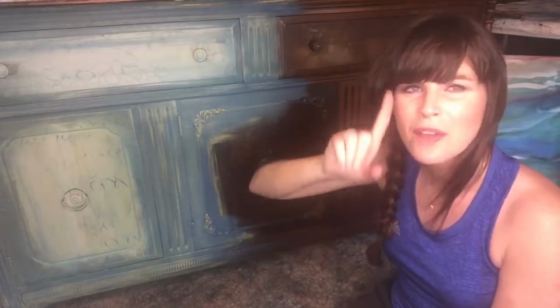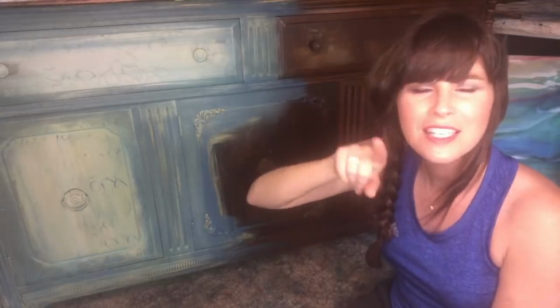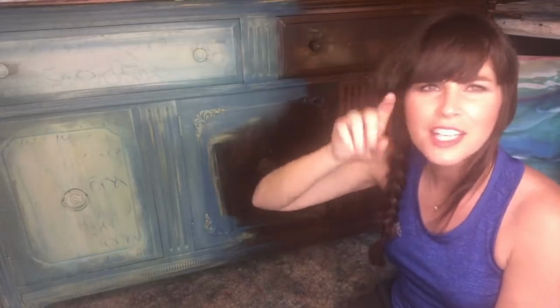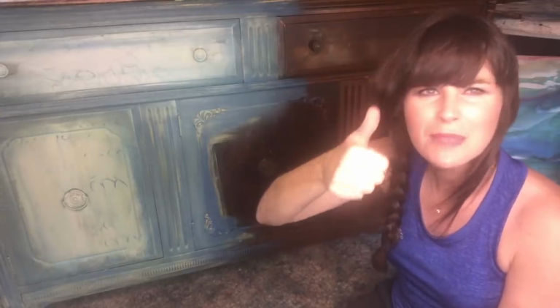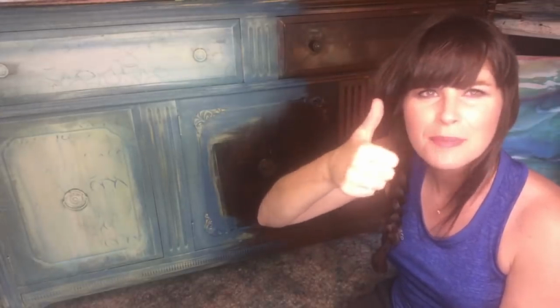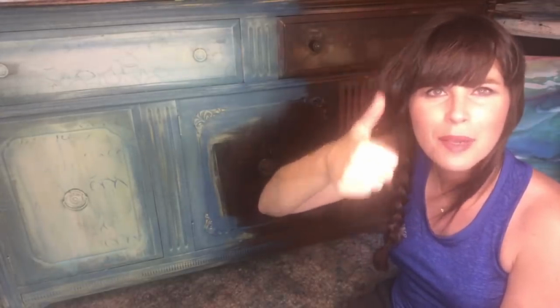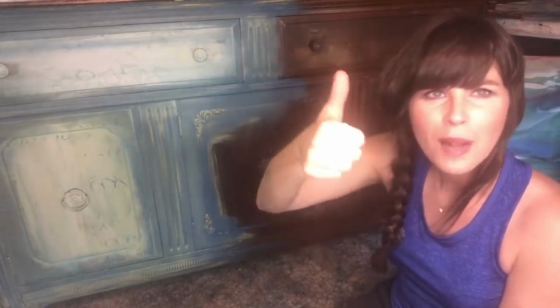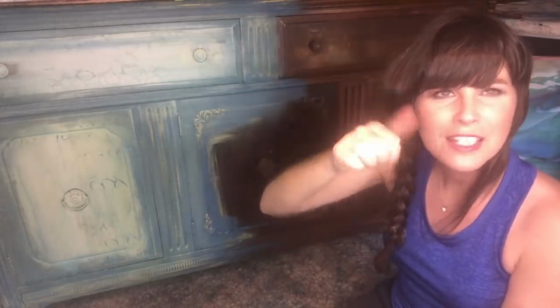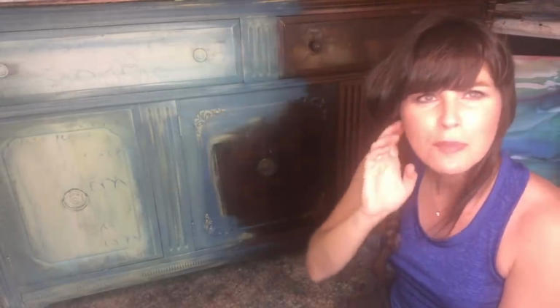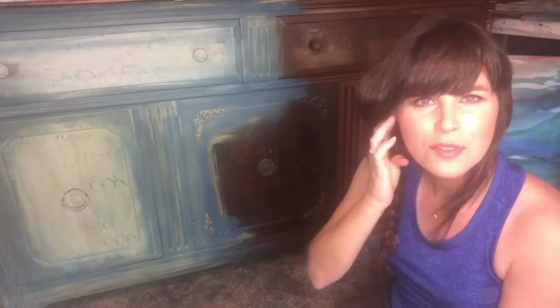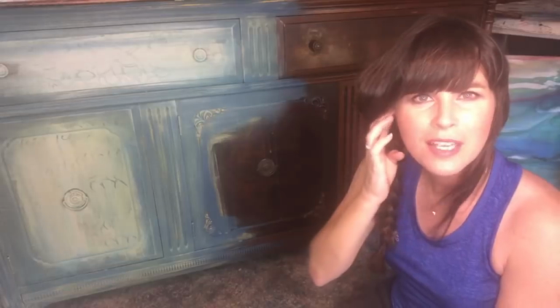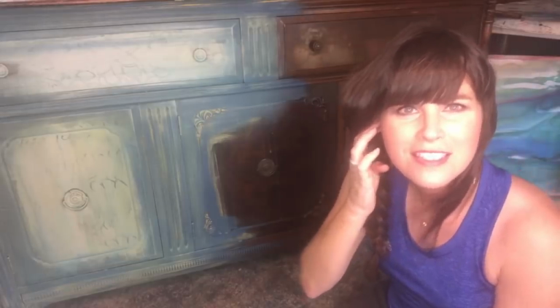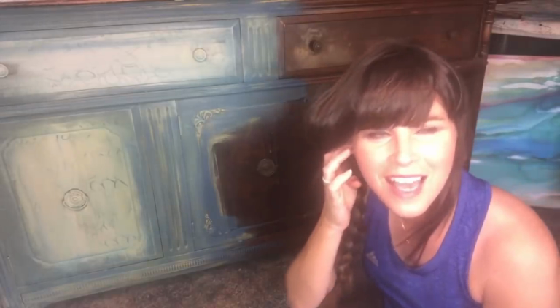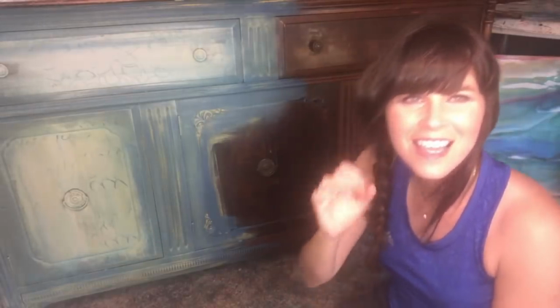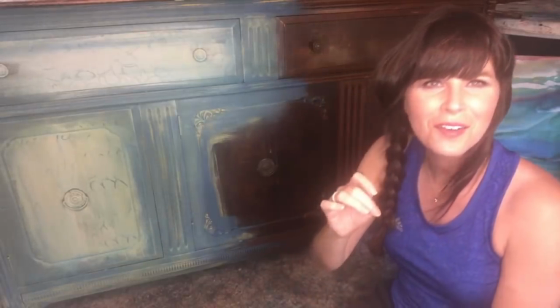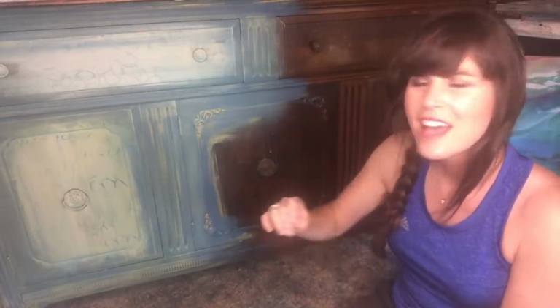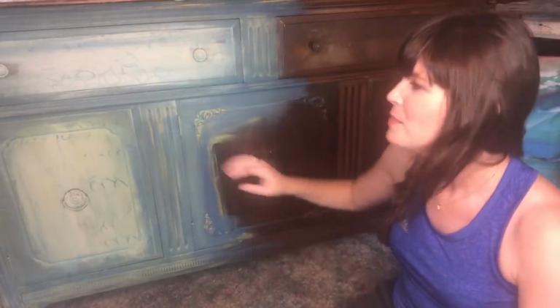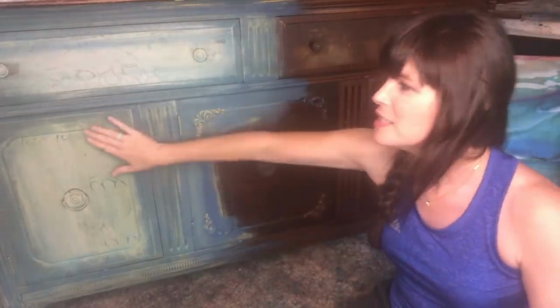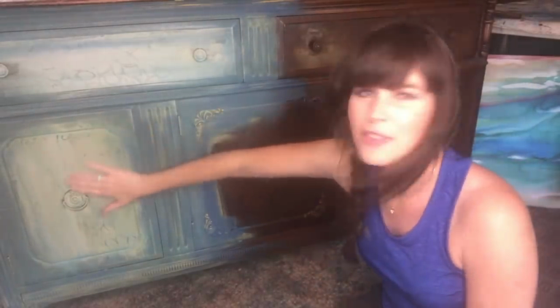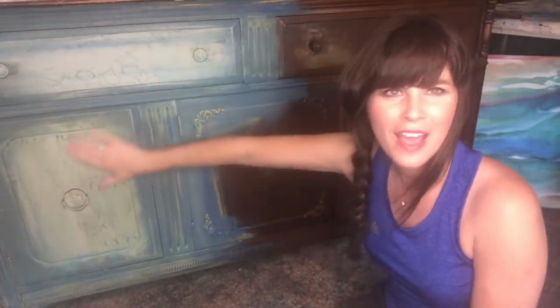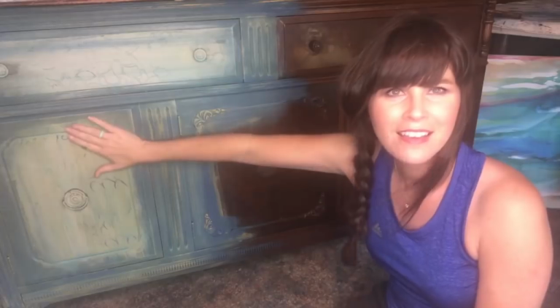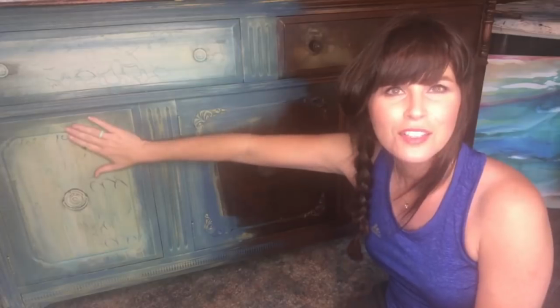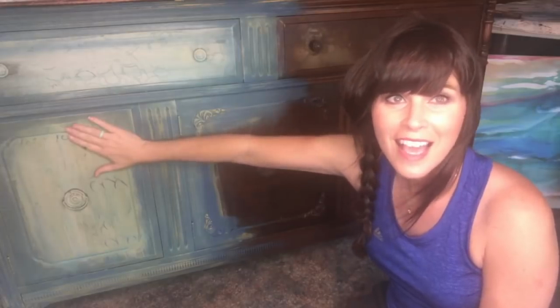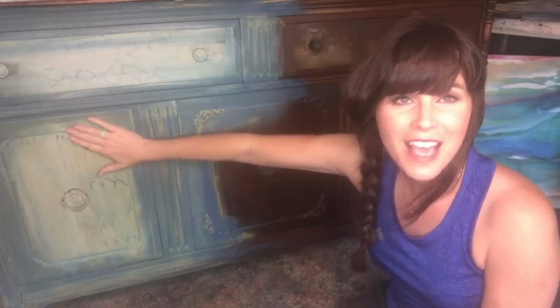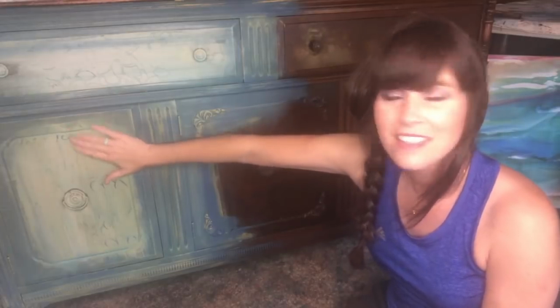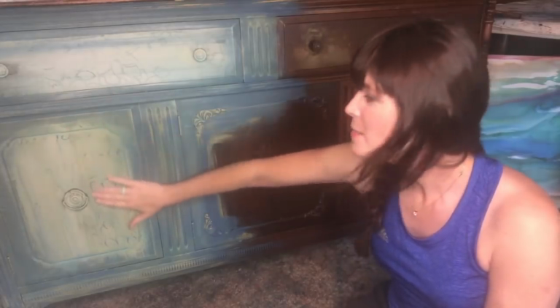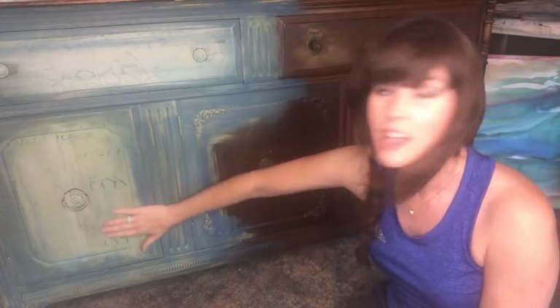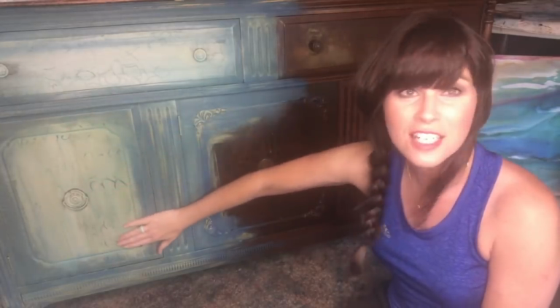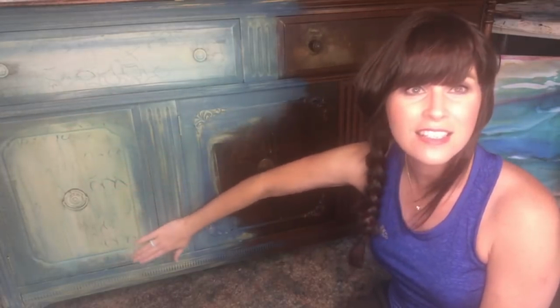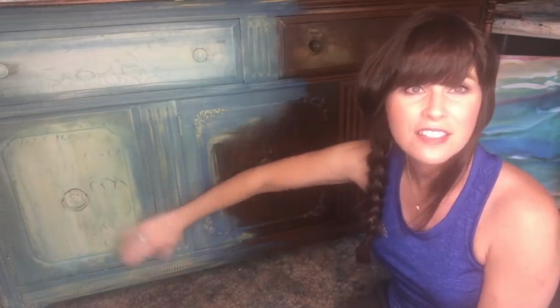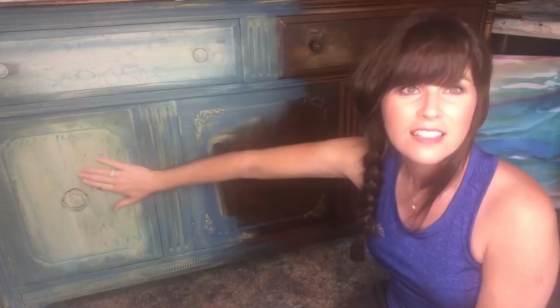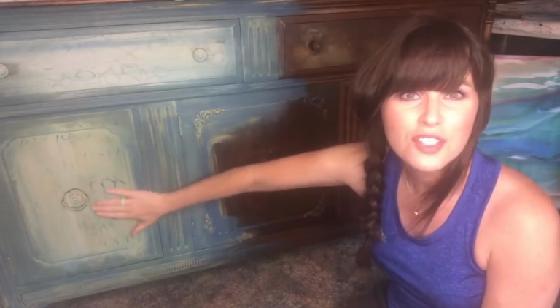Whoever is here and already gave me a thumbs up, right back at you. I appreciate you so much. Miss Sally, thank you. So this is what the buffet looks like as of yet. I have not touched it since the last live stream.